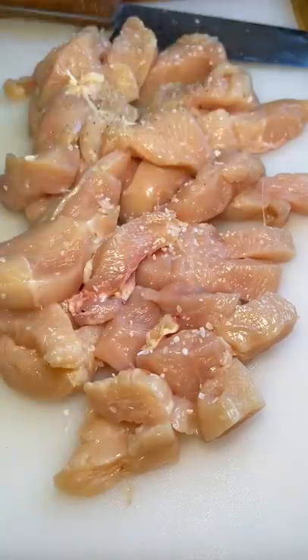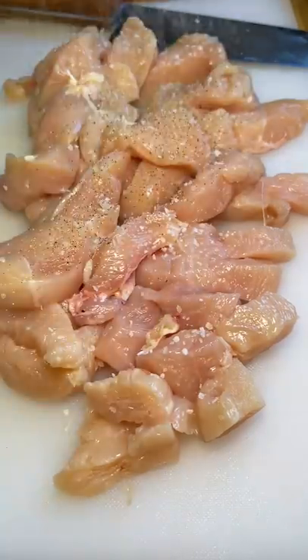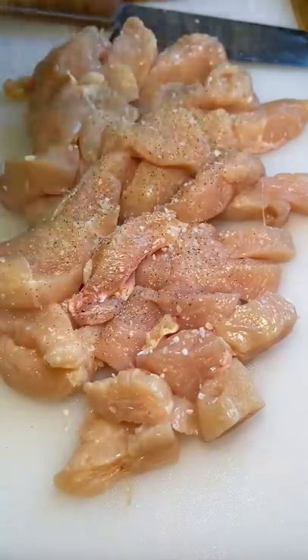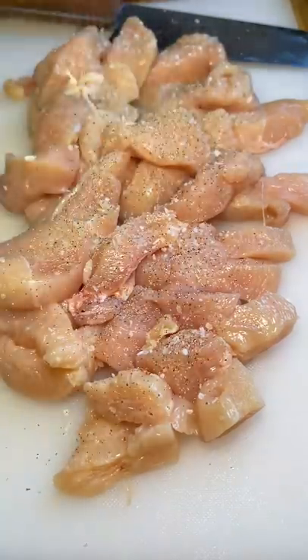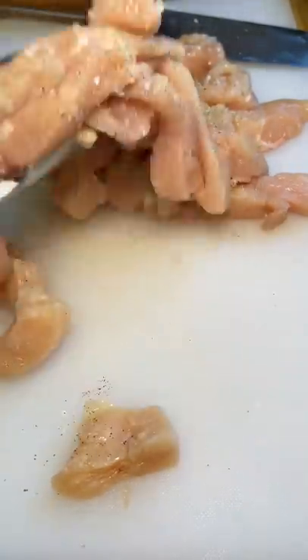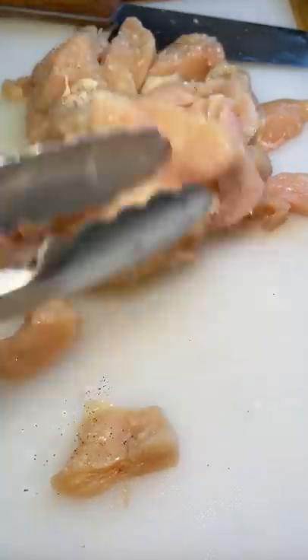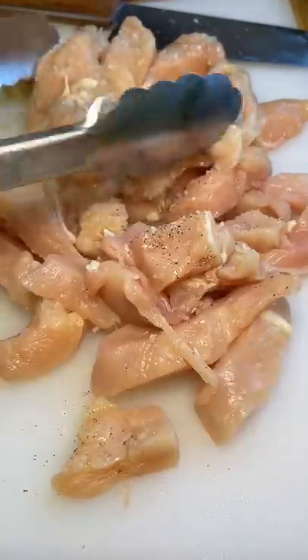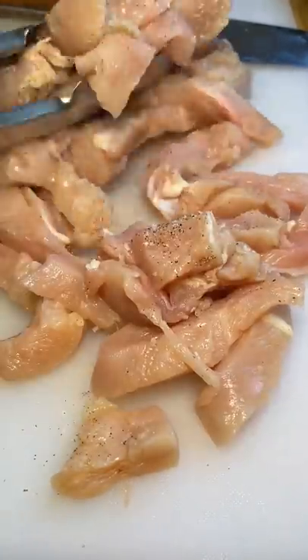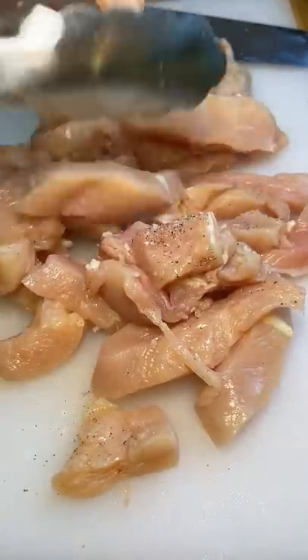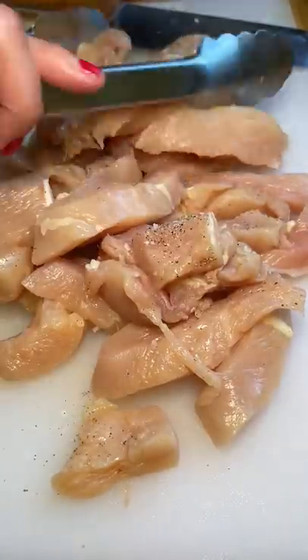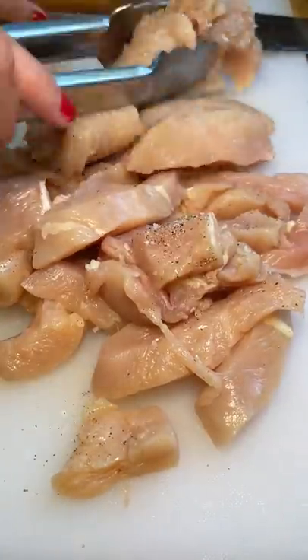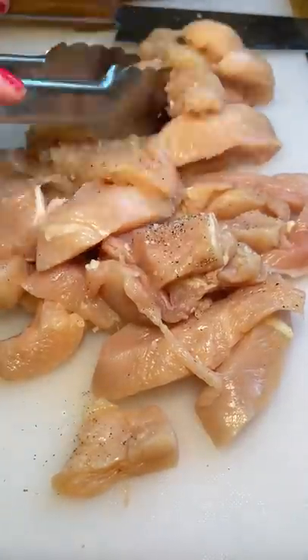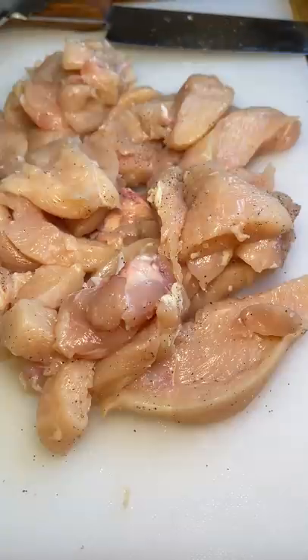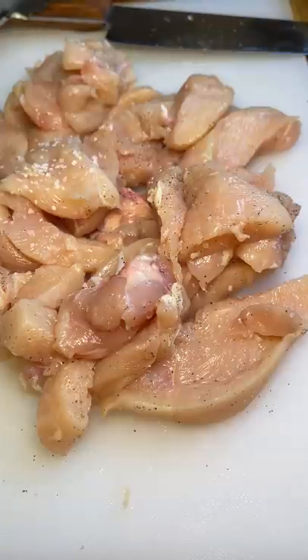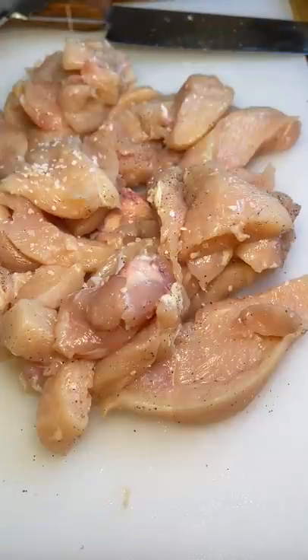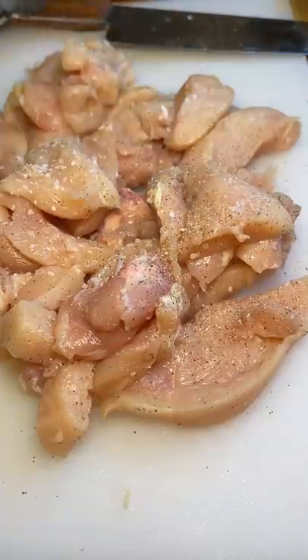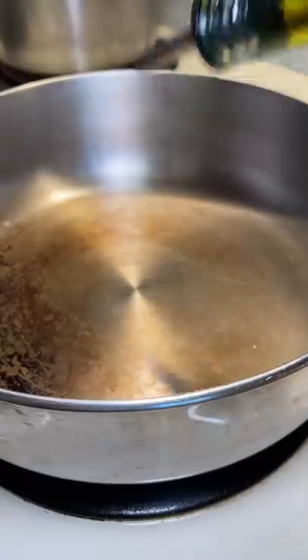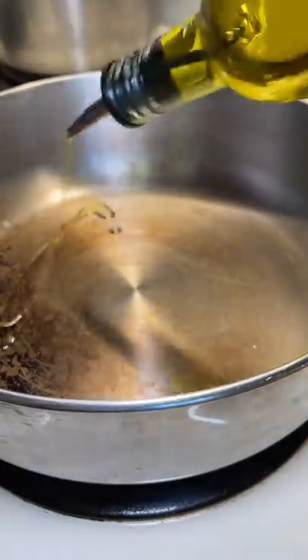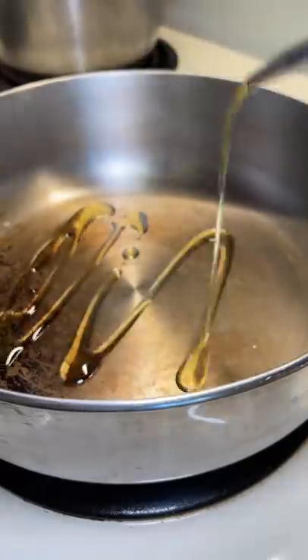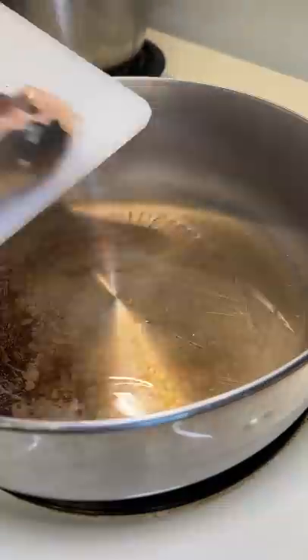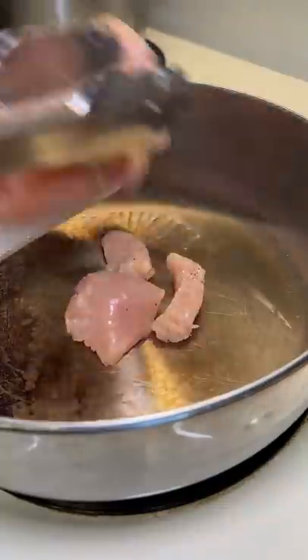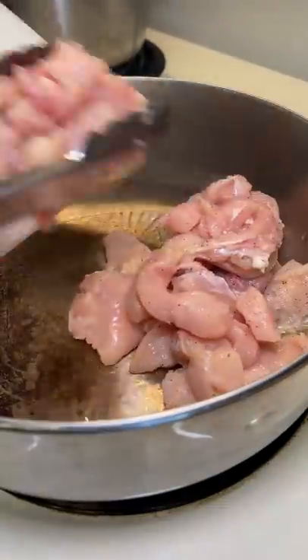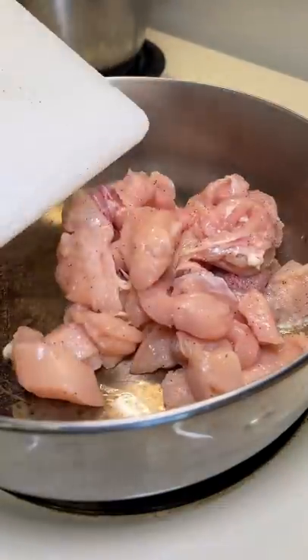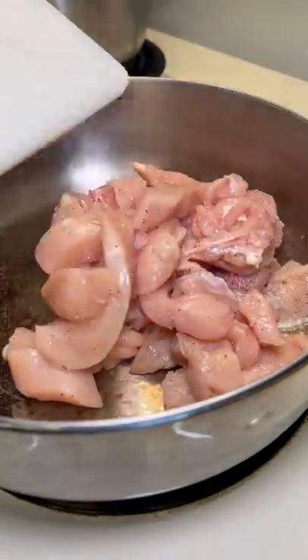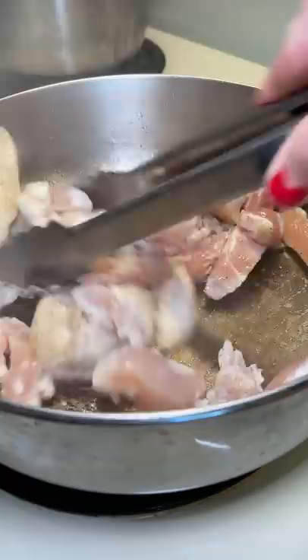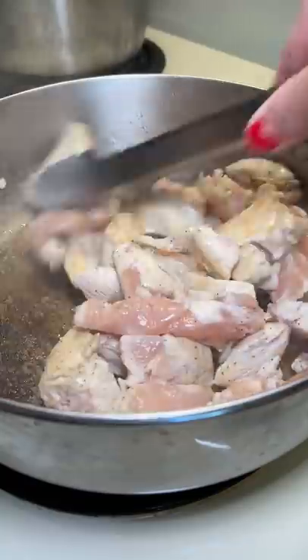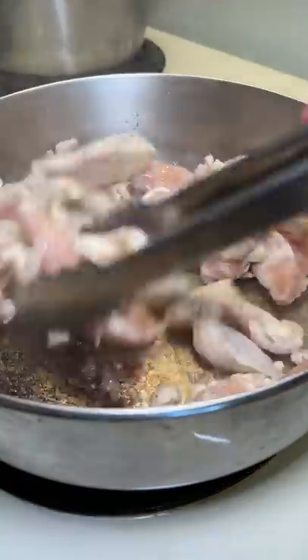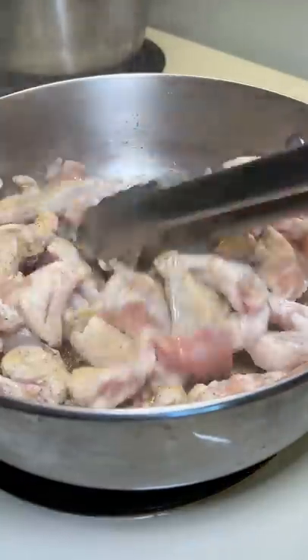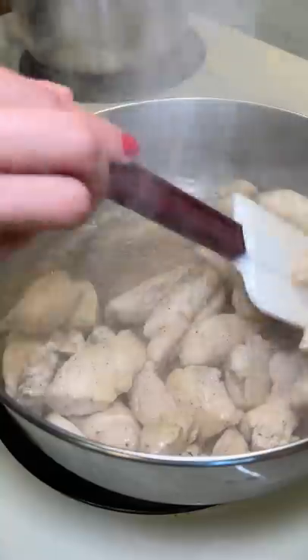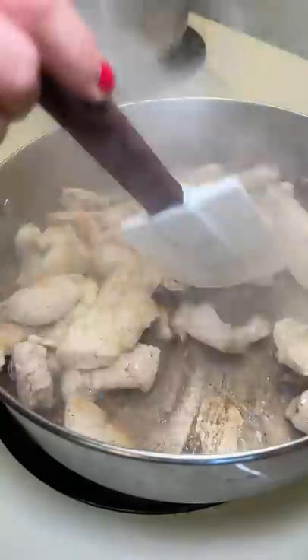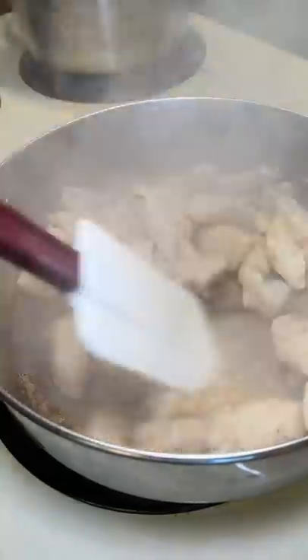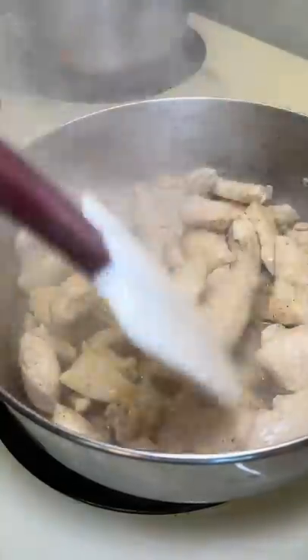First, I cooked the fettuccine noodles, then sliced up two chicken breasts. In hindsight, I should have sliced them up a little smaller, but they still did the job. The chicken was seasoned with salt and pepper. In a hot pan, I added some olive oil and tossed in the chicken.